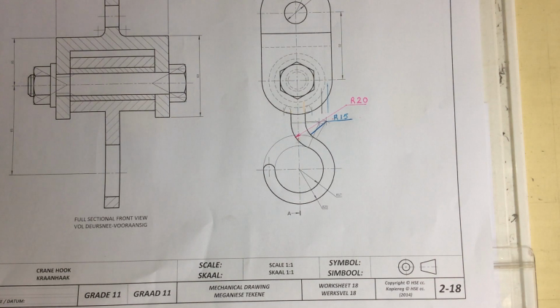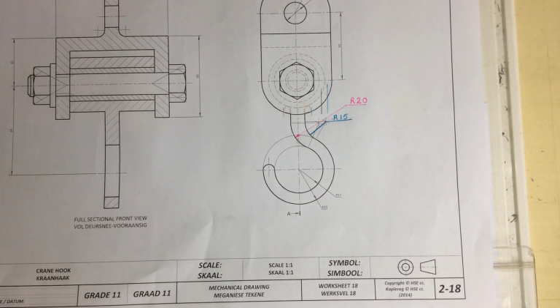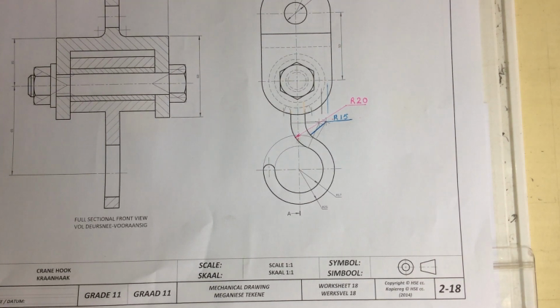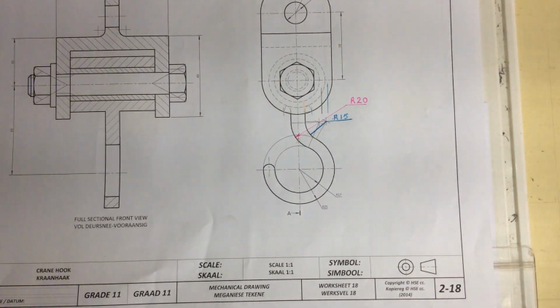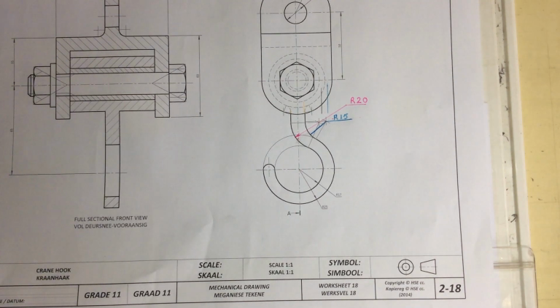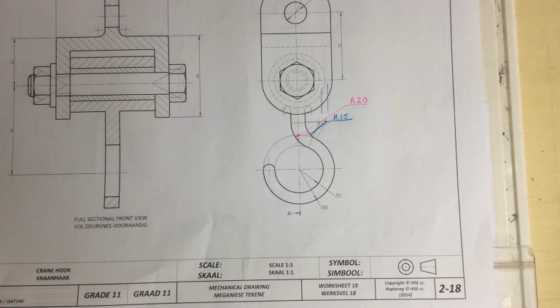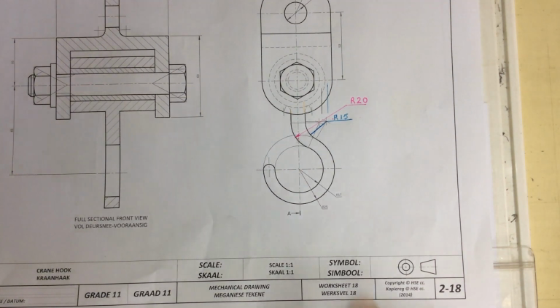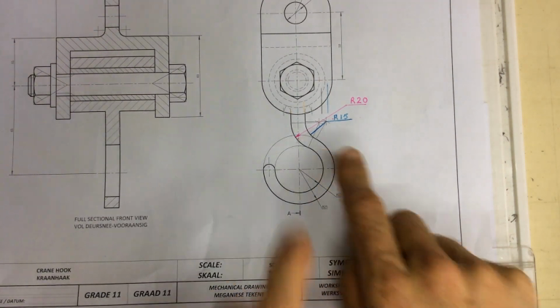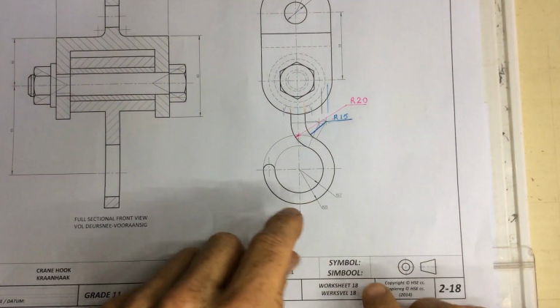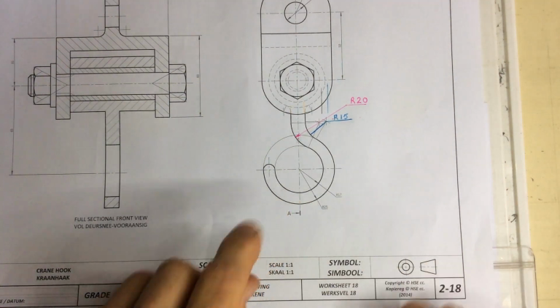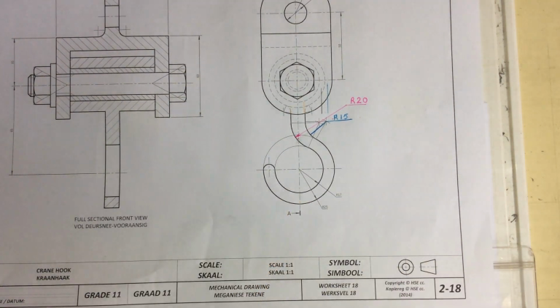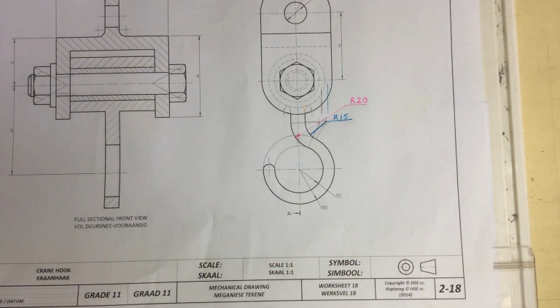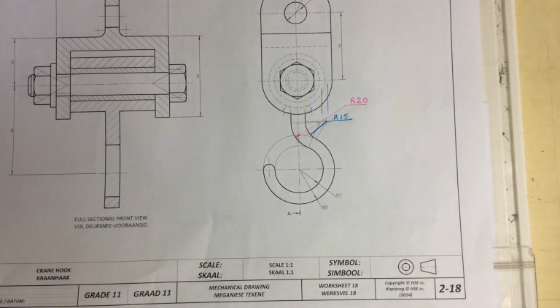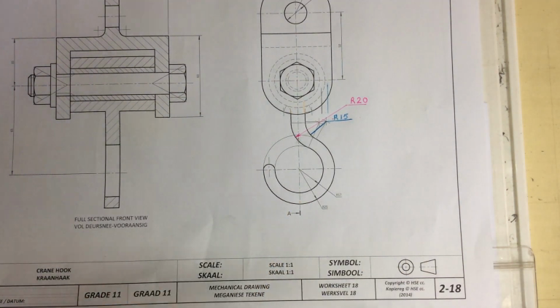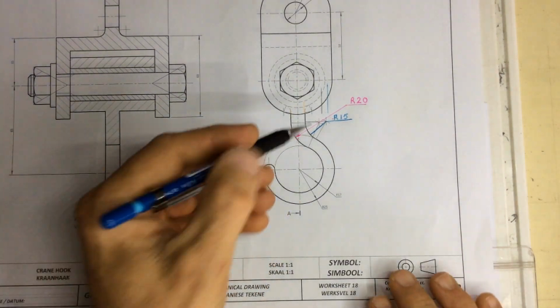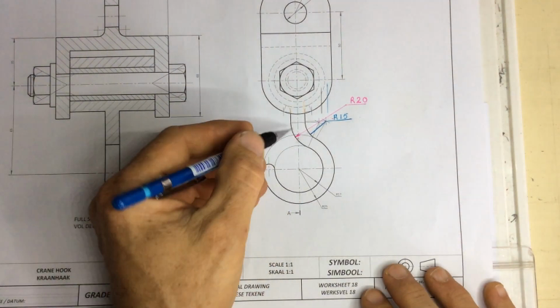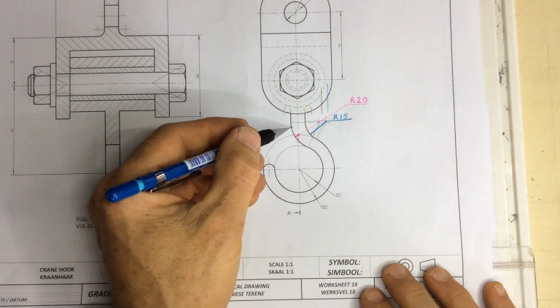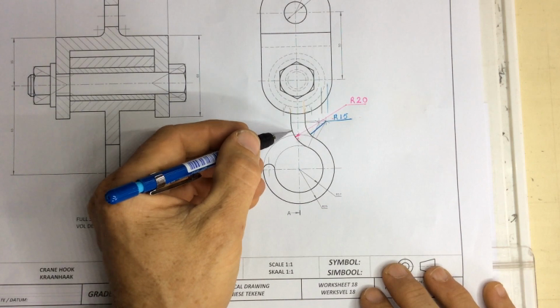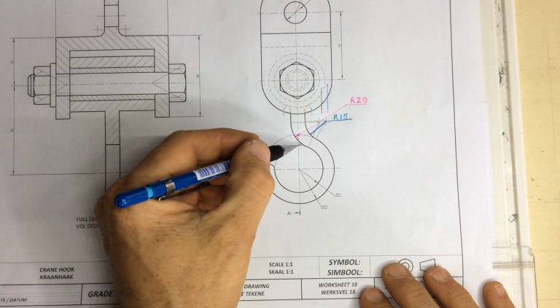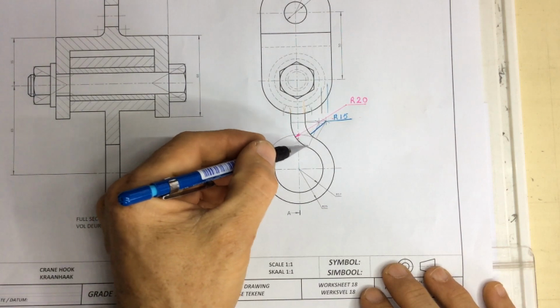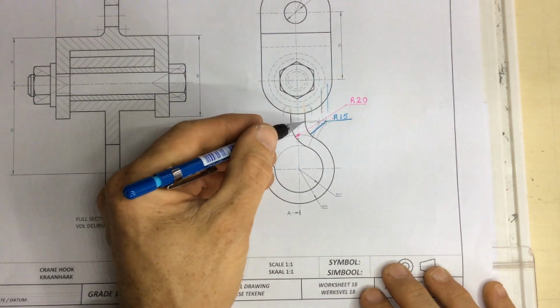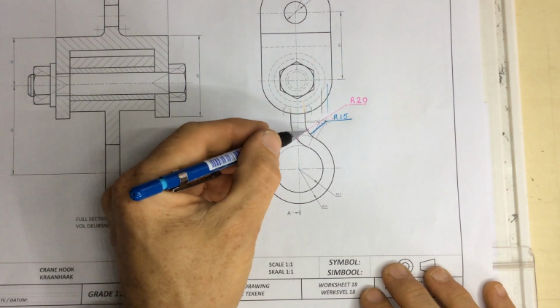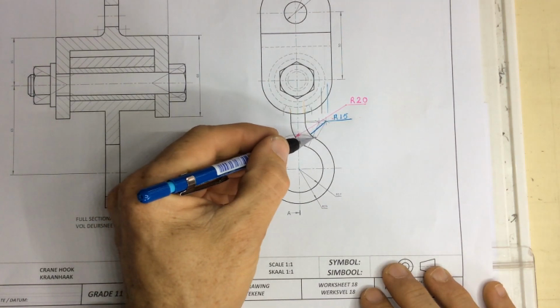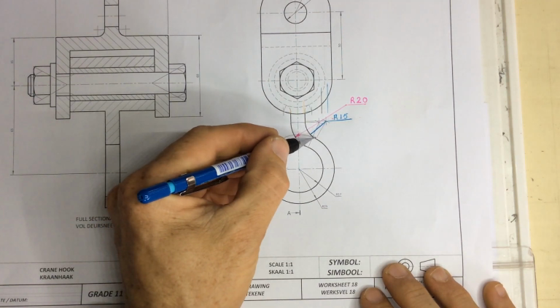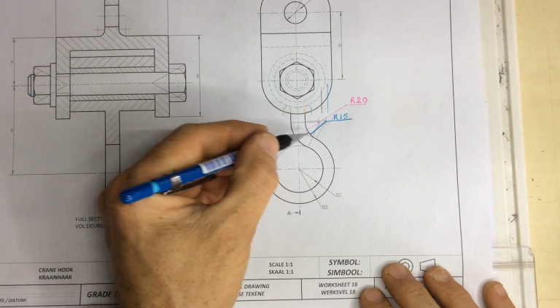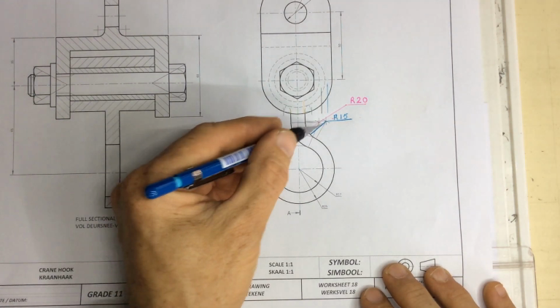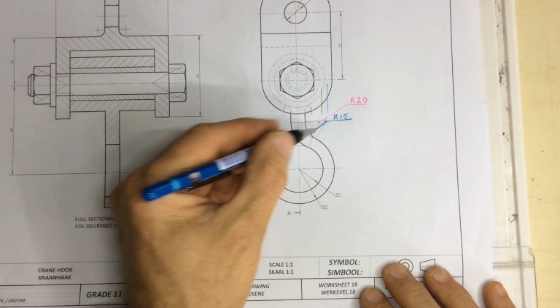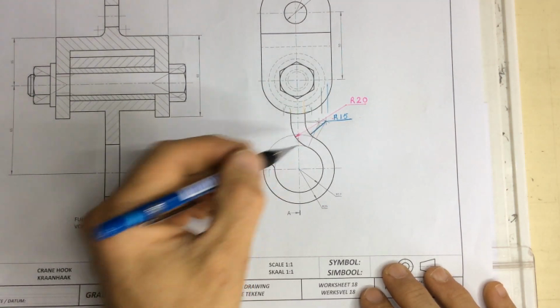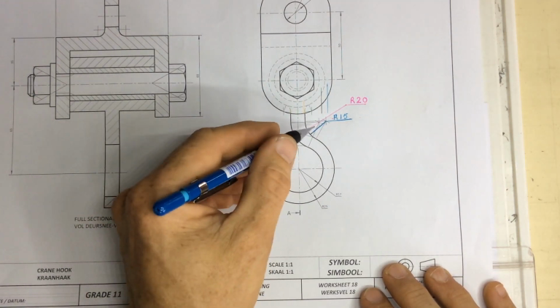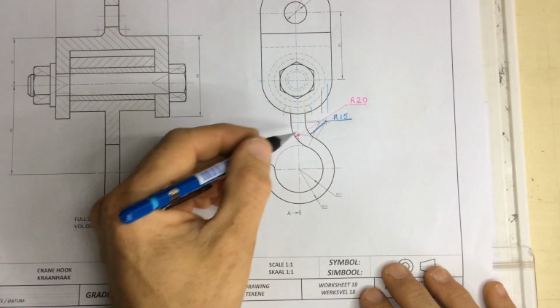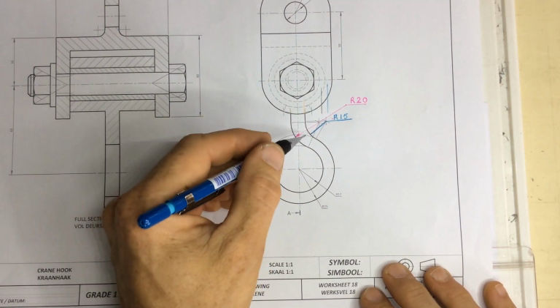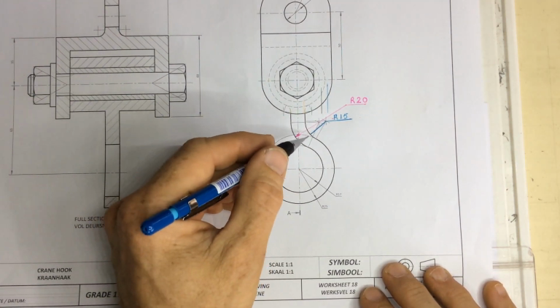We're going to be looking at drawing the crane hook. The part that normally stumps people is getting these little arcs in, and I want to show you how to draw those arcs.